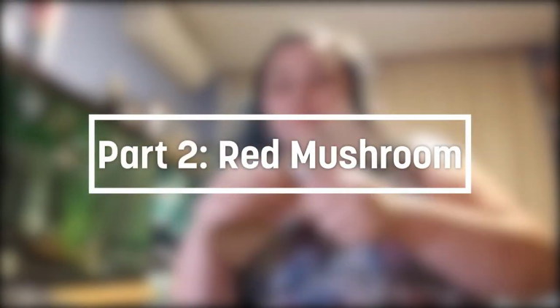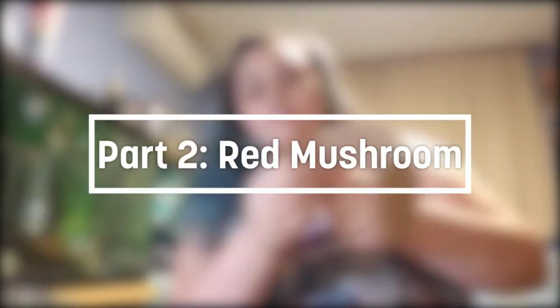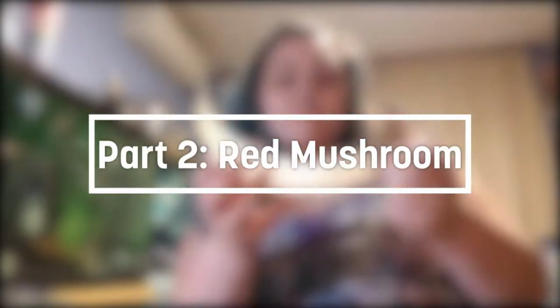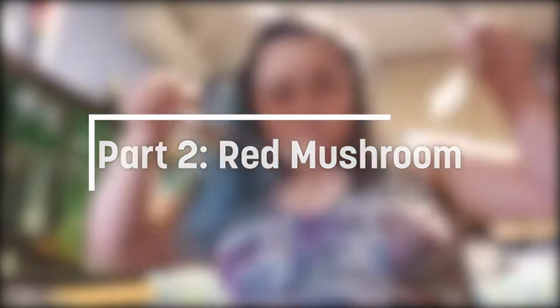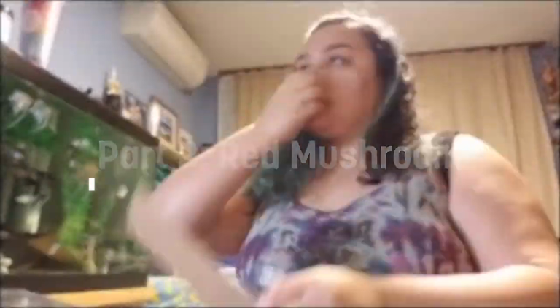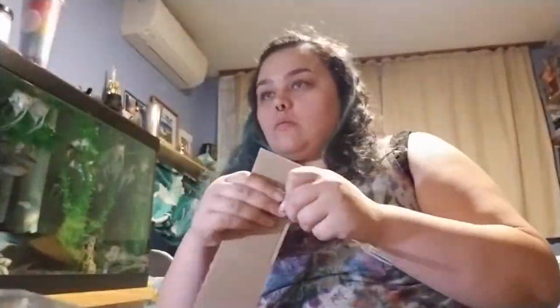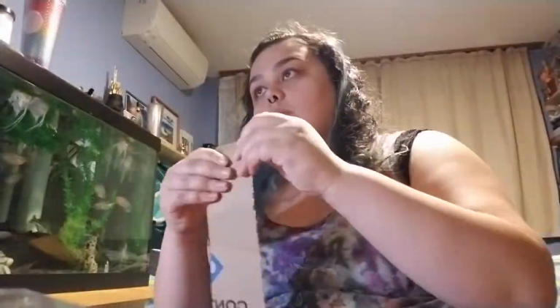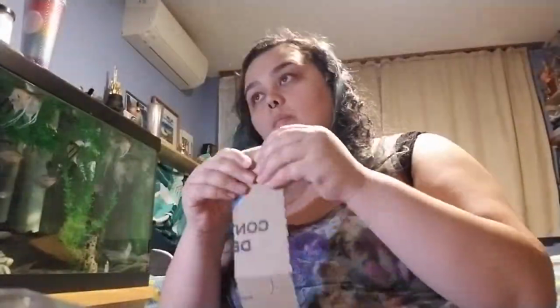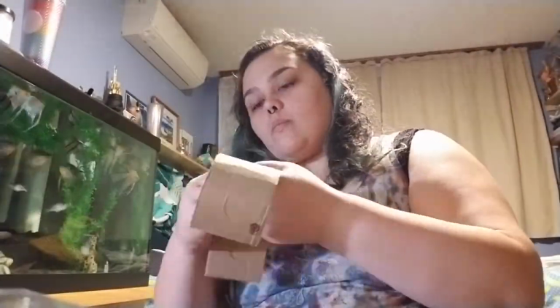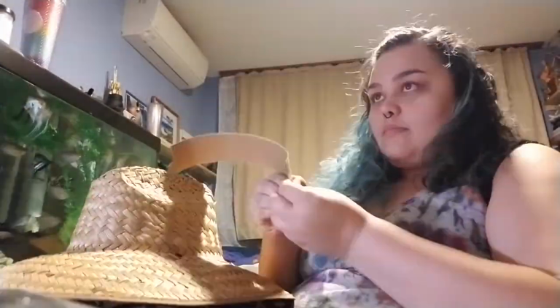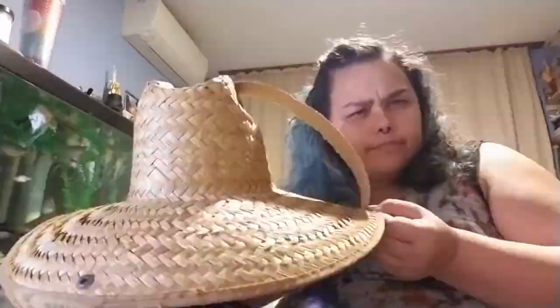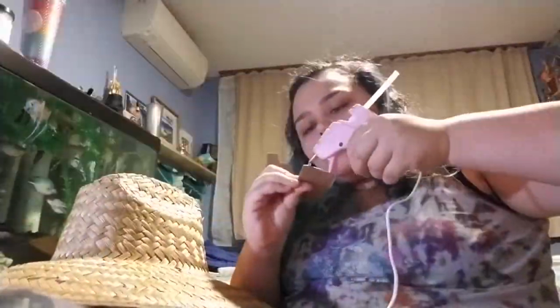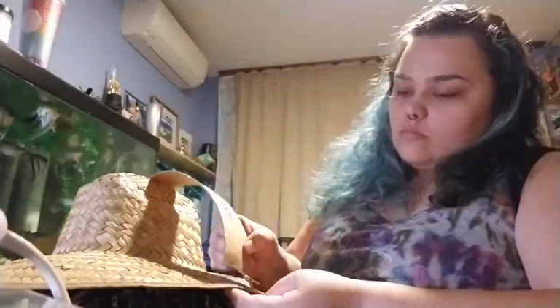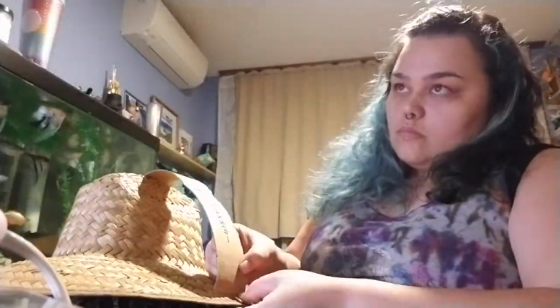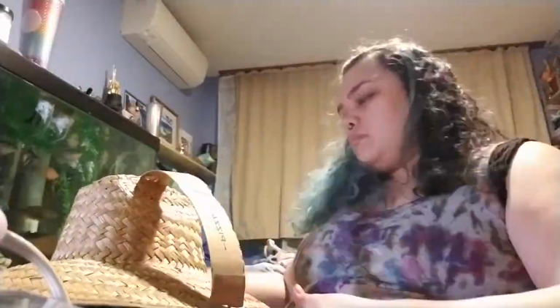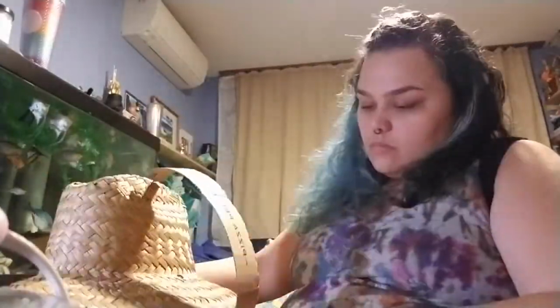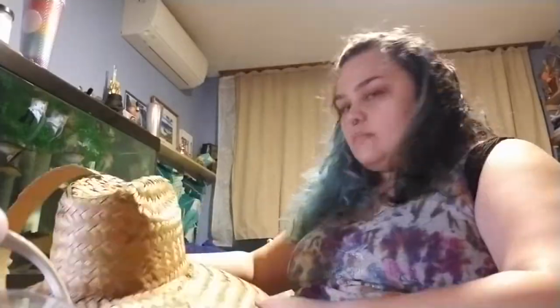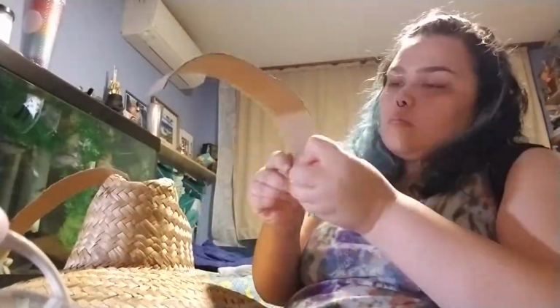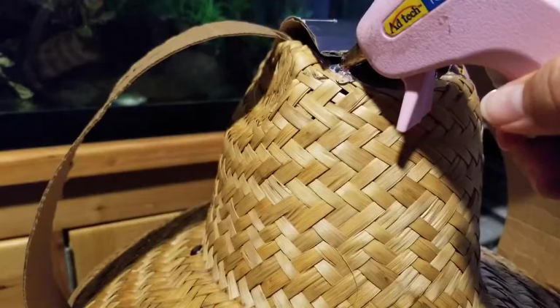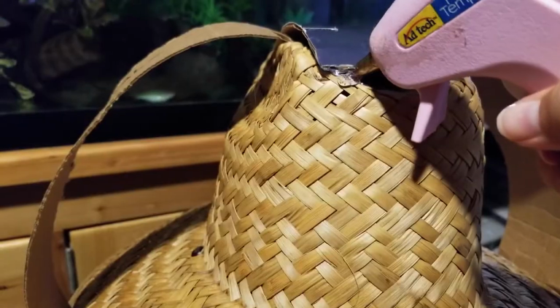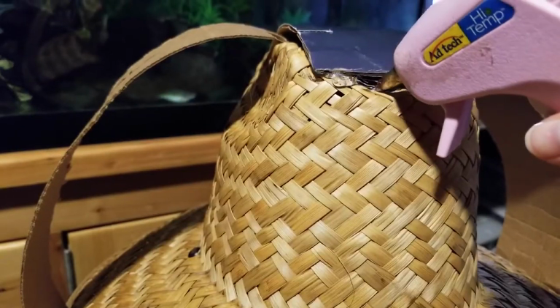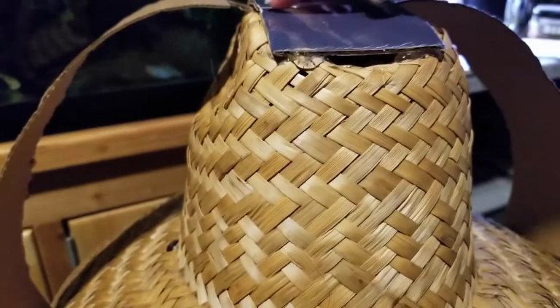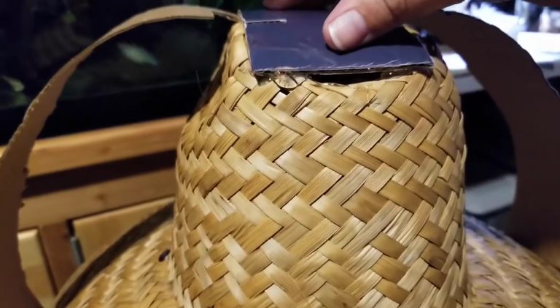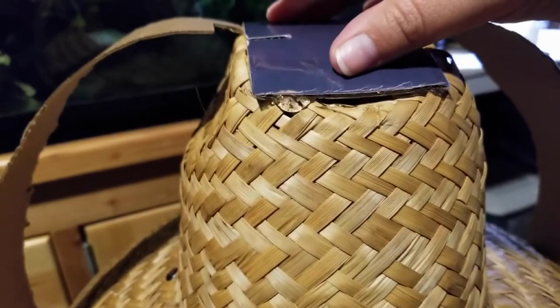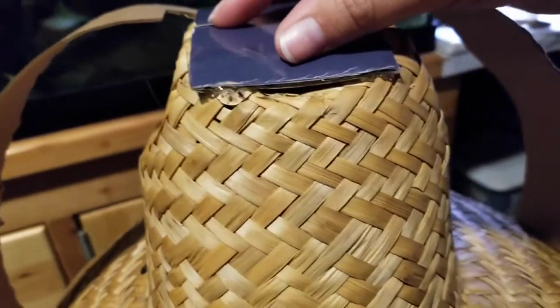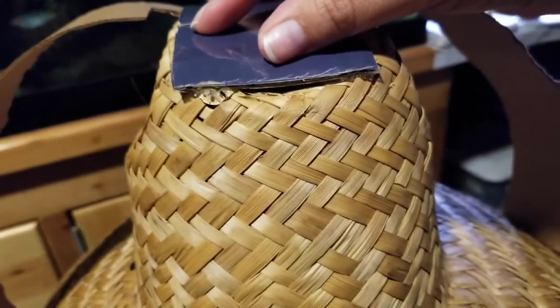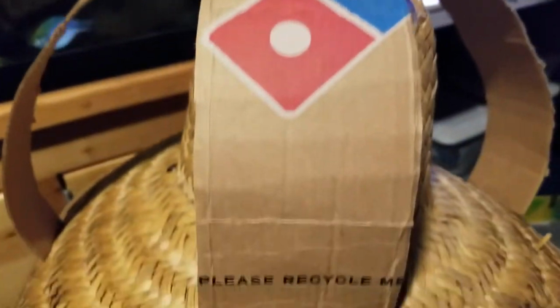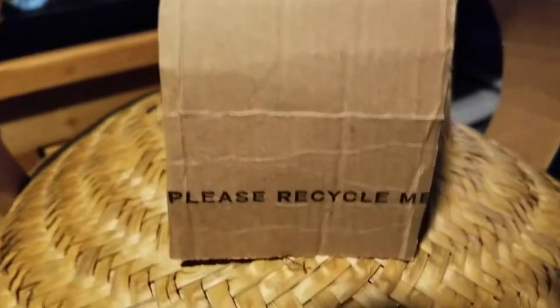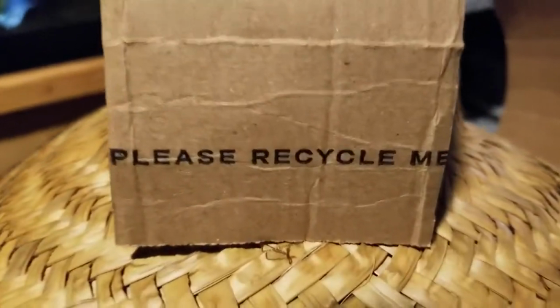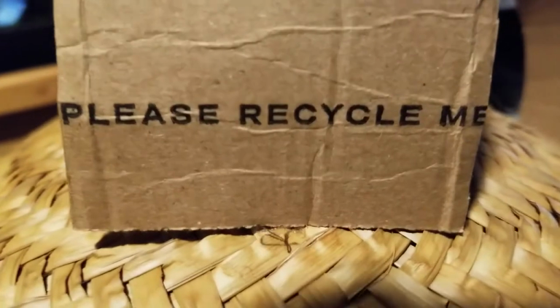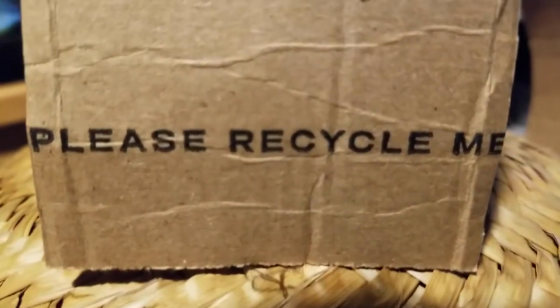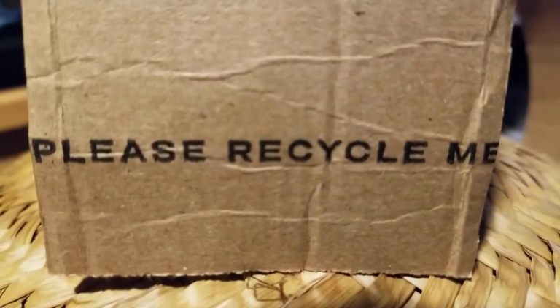Onto the red mushroom hat. For this one I'm using an old hat as a base, but I wanted to add some cardboard so it would give it that nice rounded shape I was looking for, so I just hot glued it together.